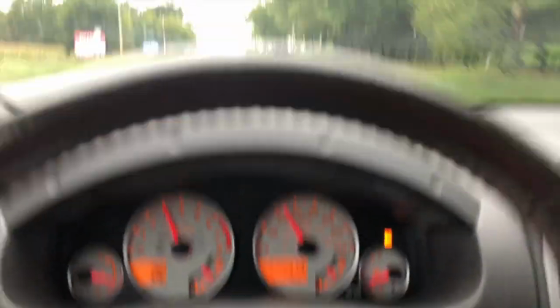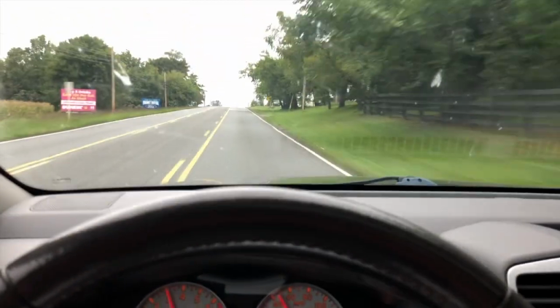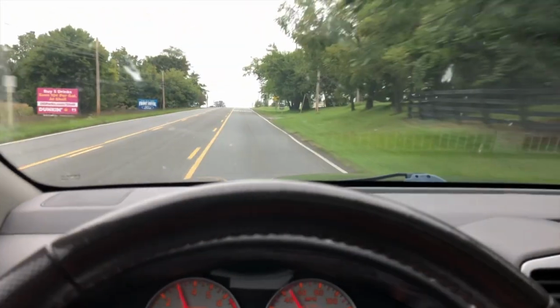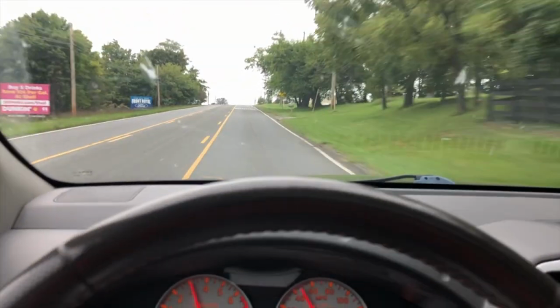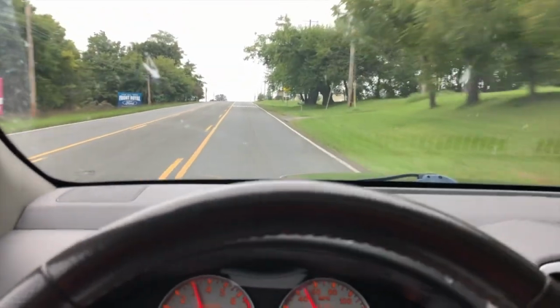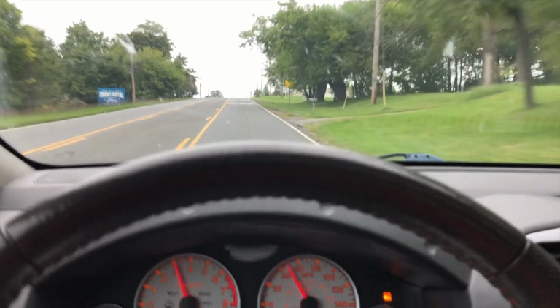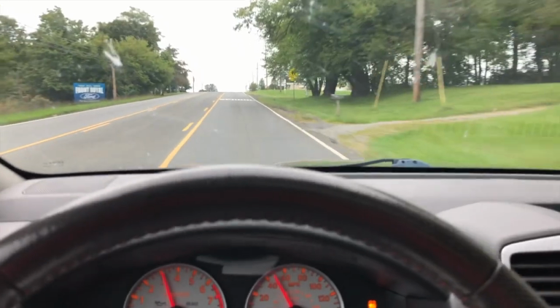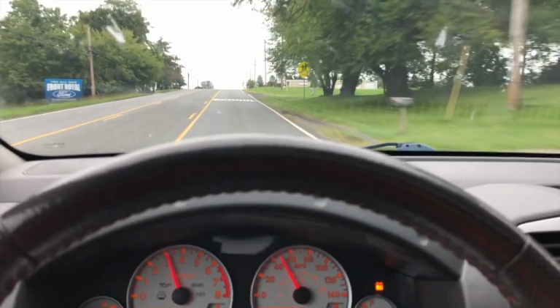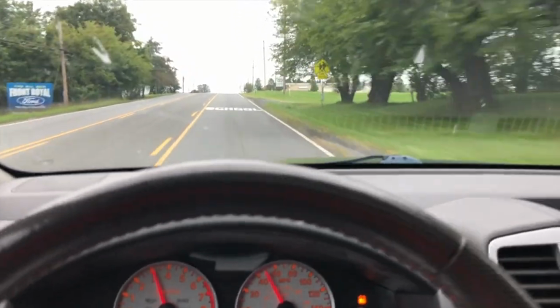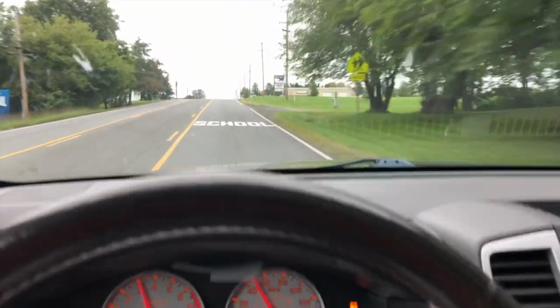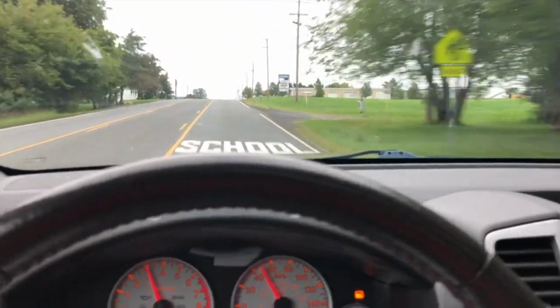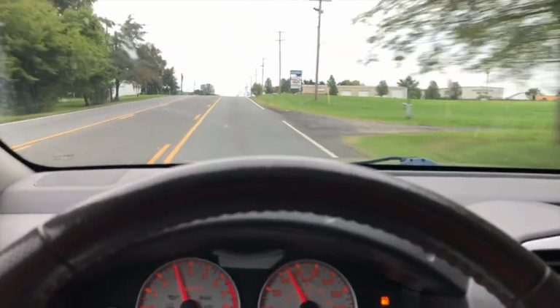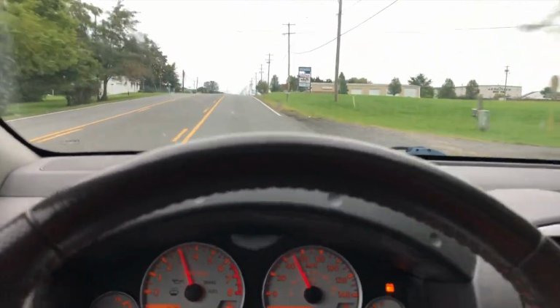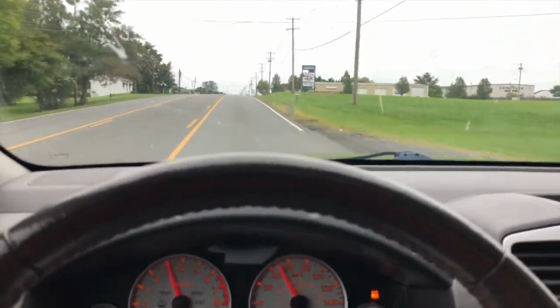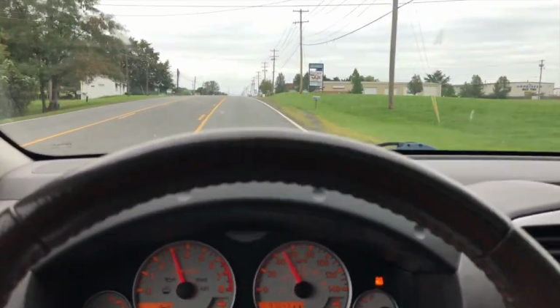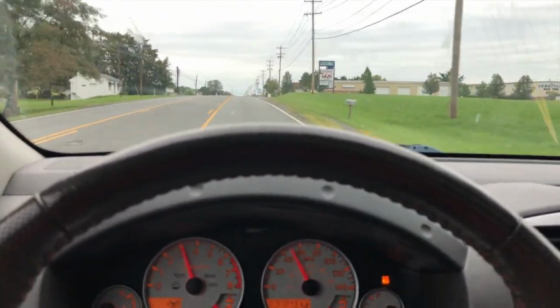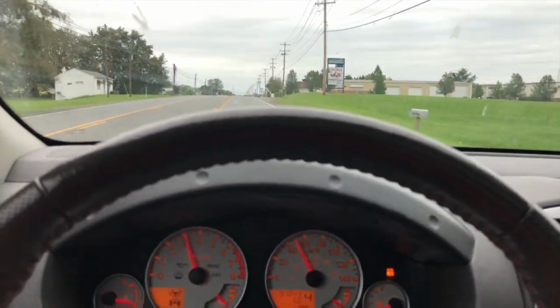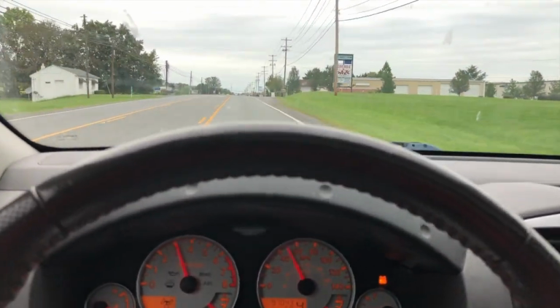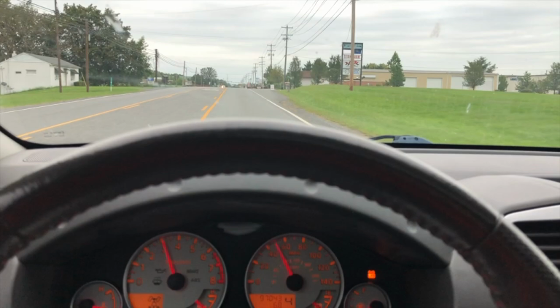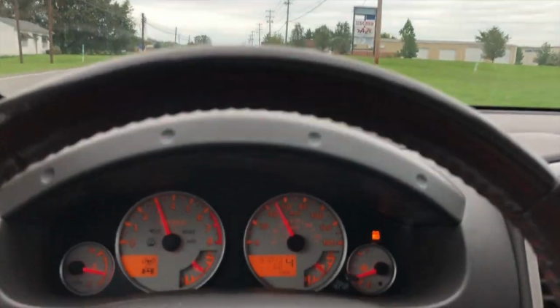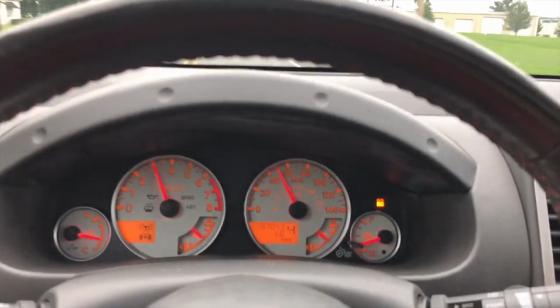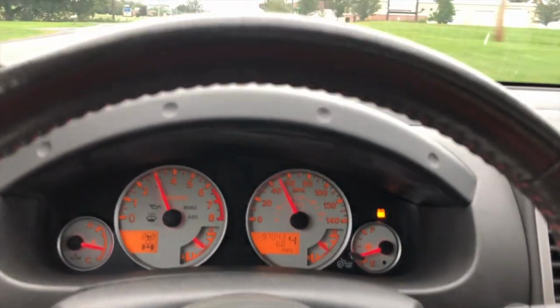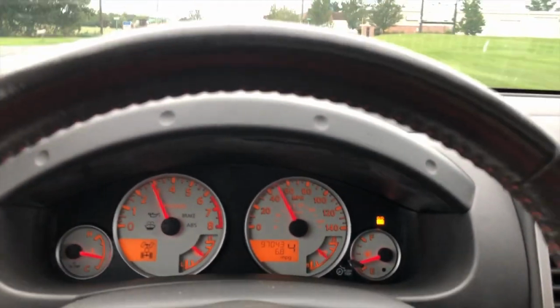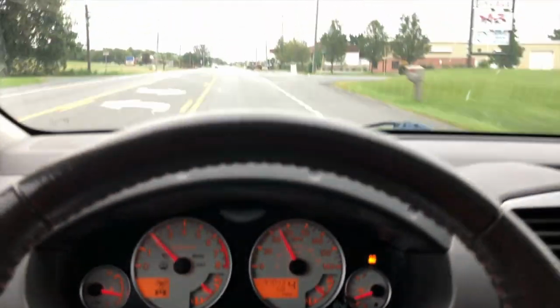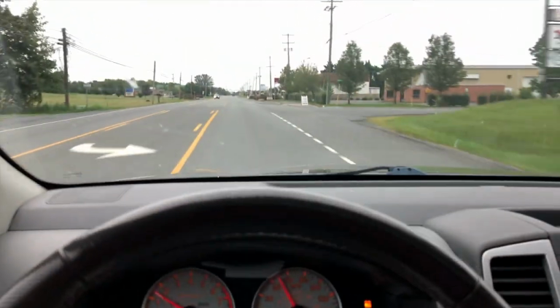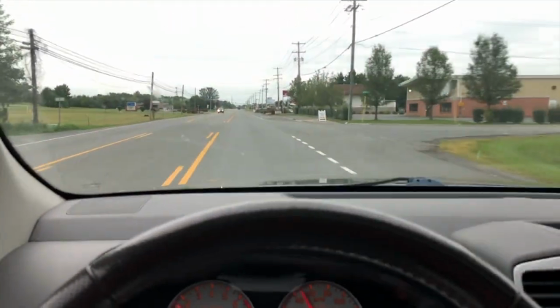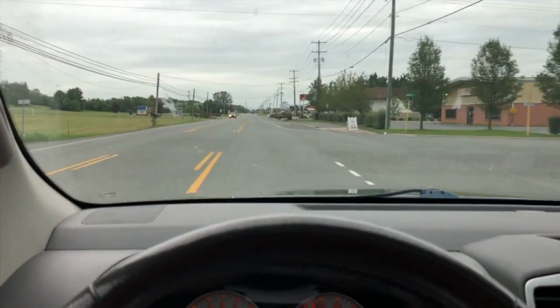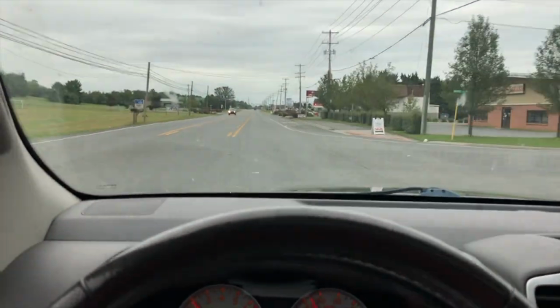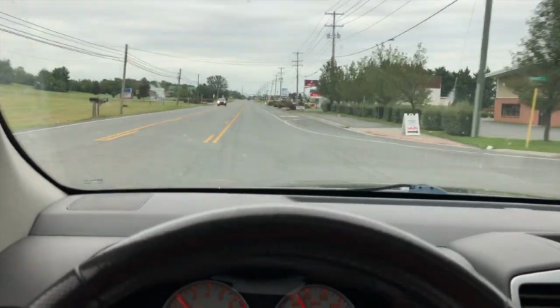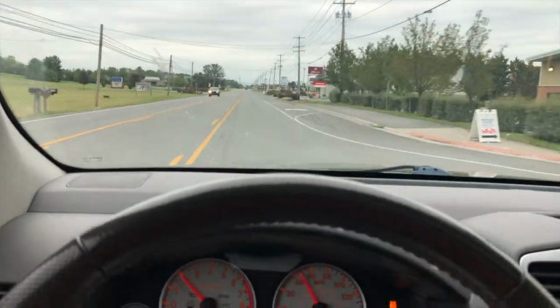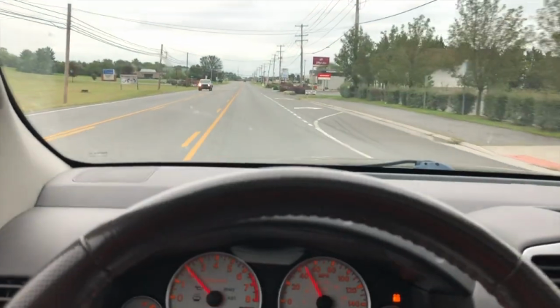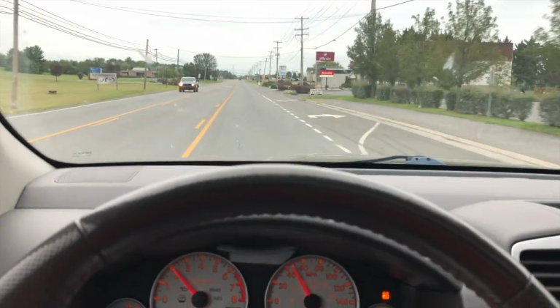Climbing a hill here, going about 50 miles per hour — it's not bad.